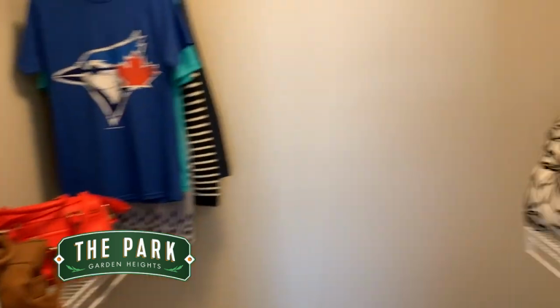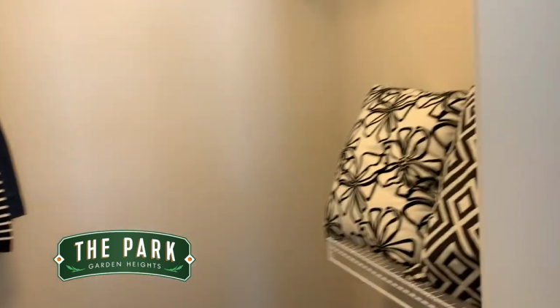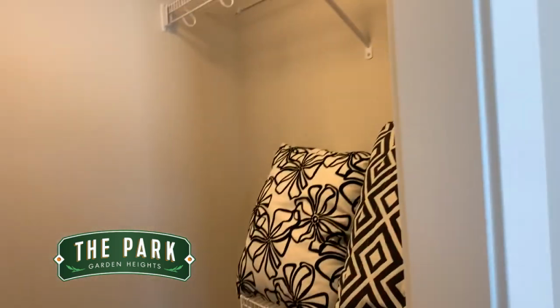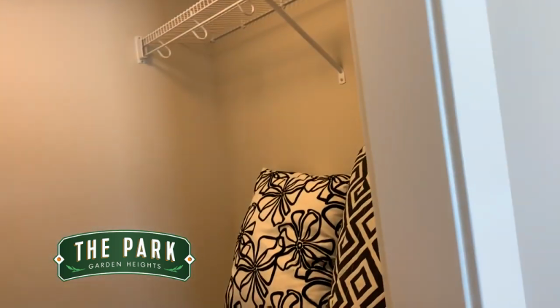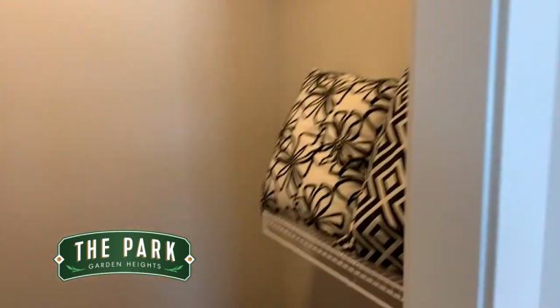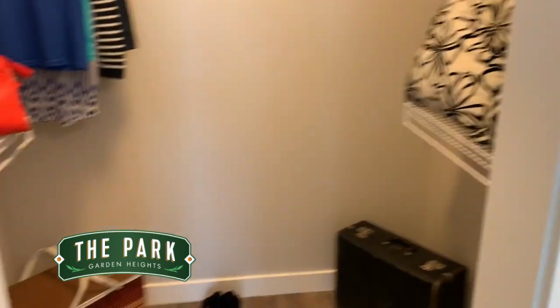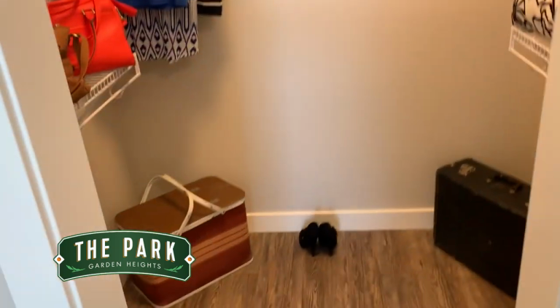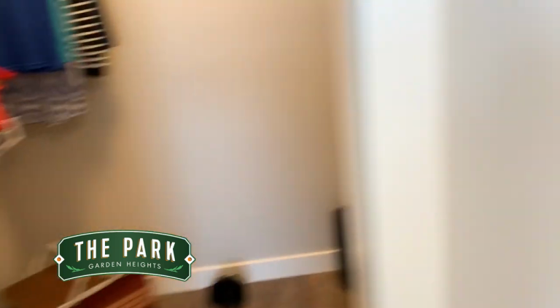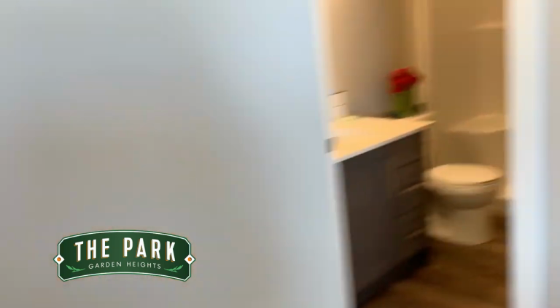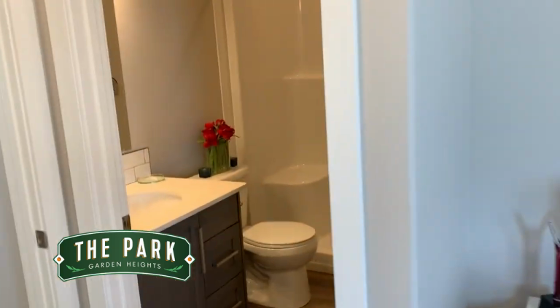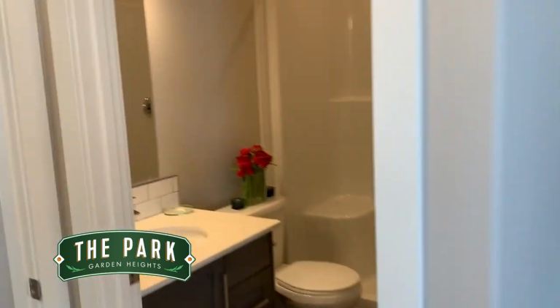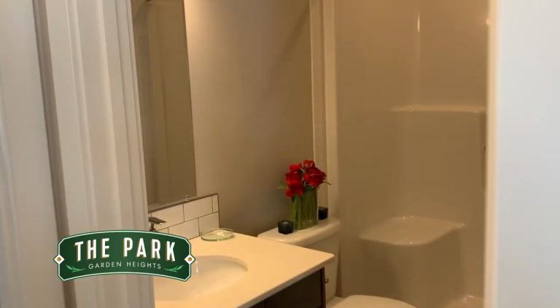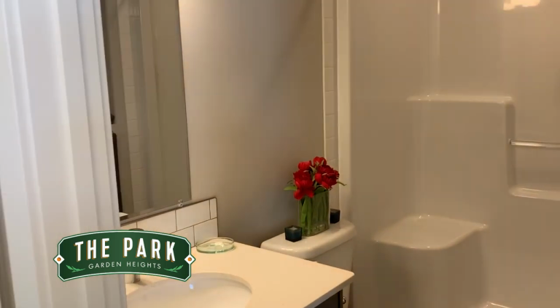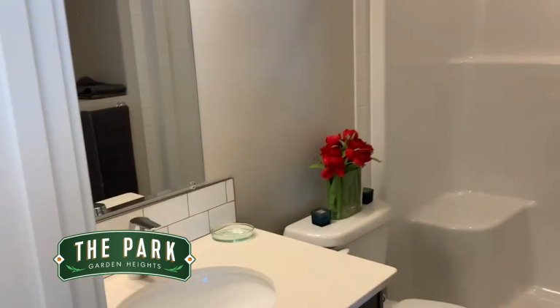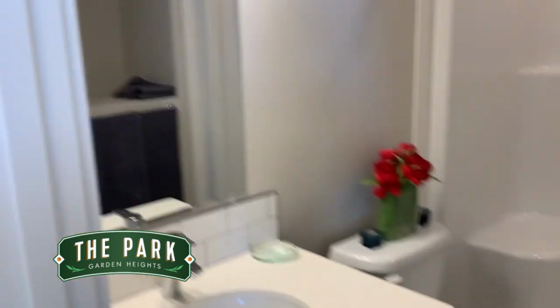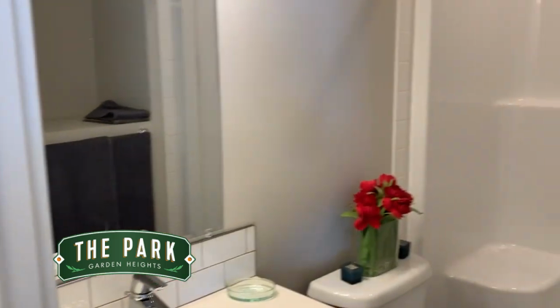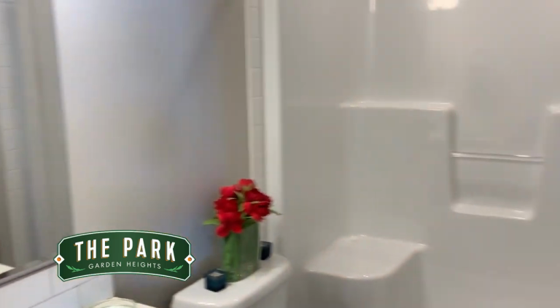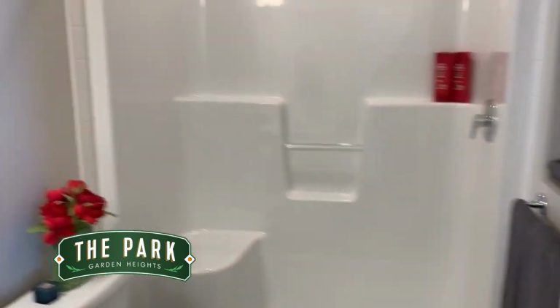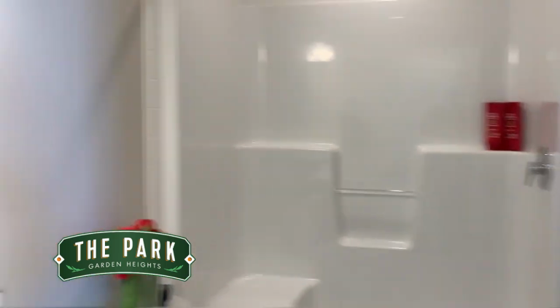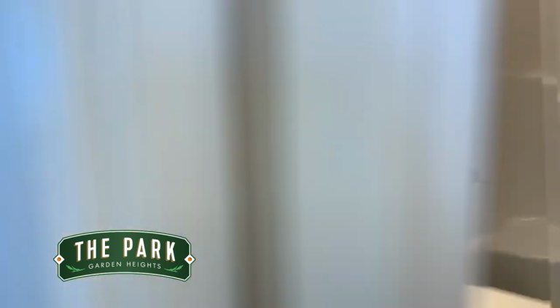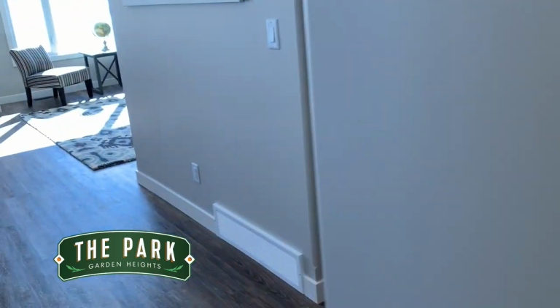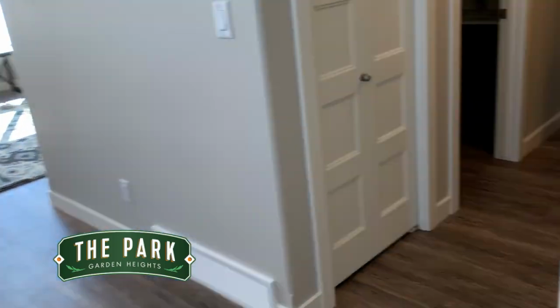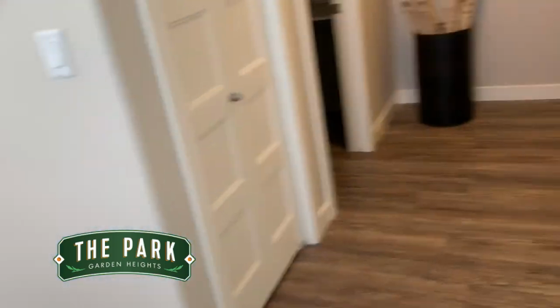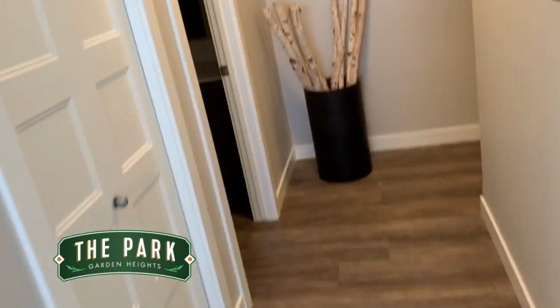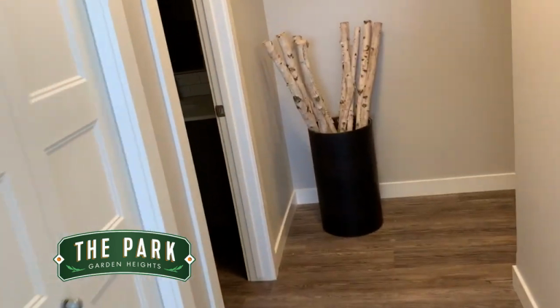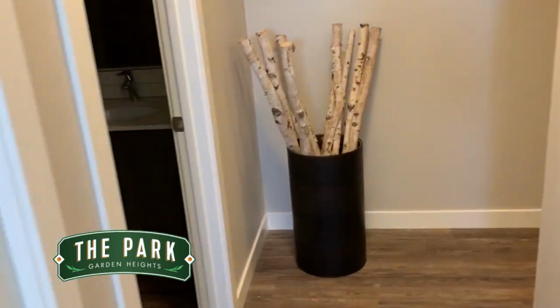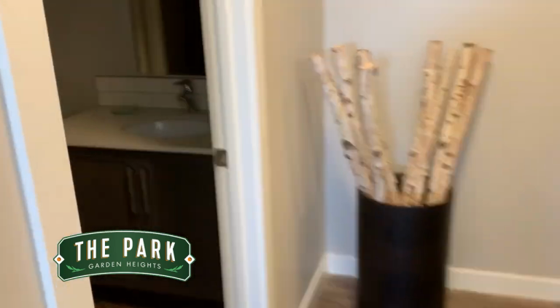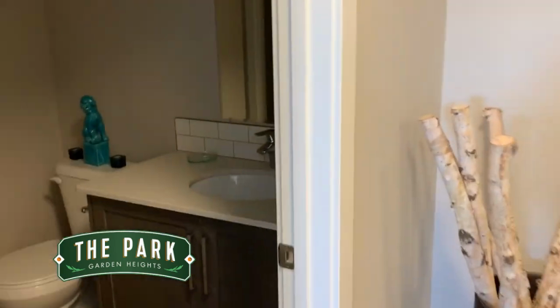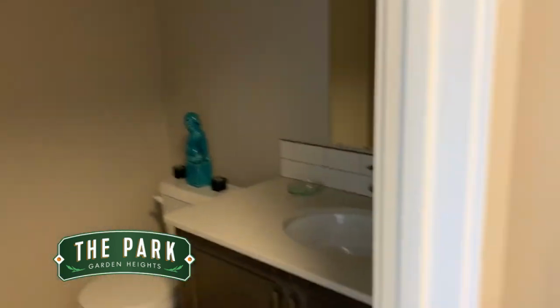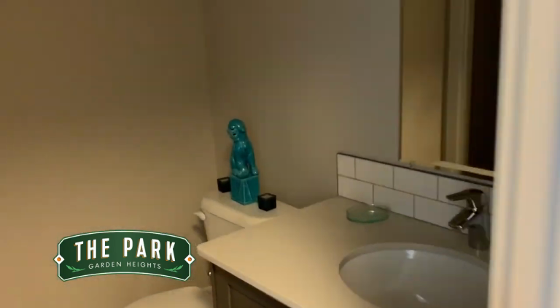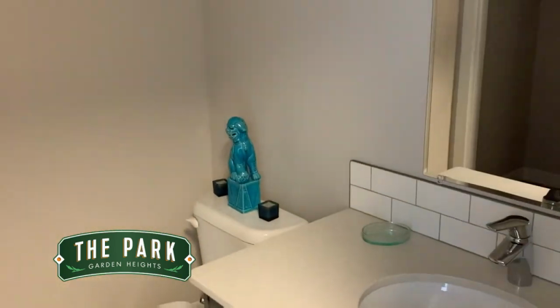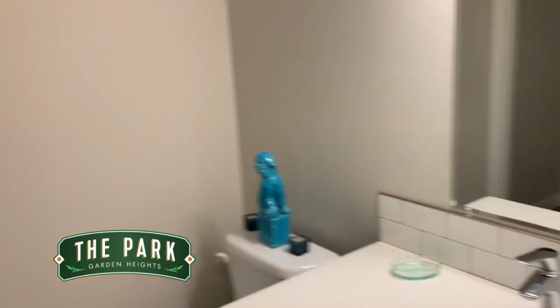Good size walk-in closet. The ensuite is here and has a stand-up shower. Down the short hallway takes you to a half bathroom, and inside the half bathroom is laundry.